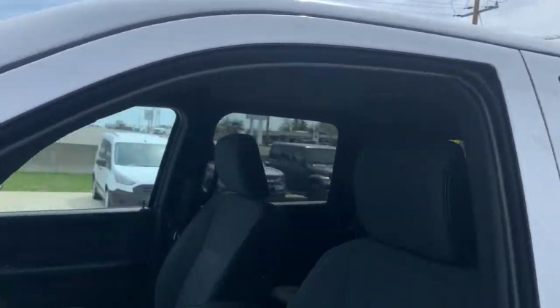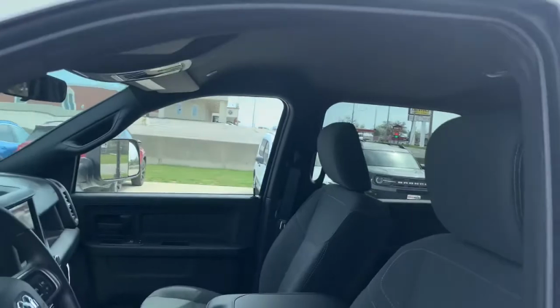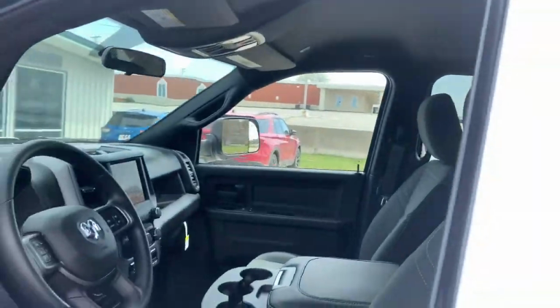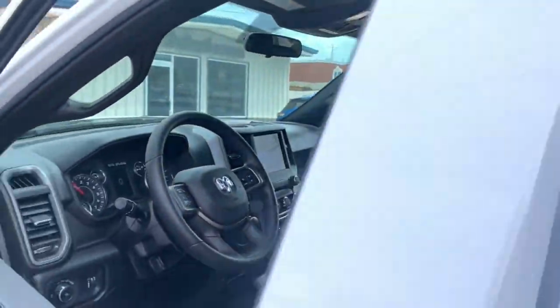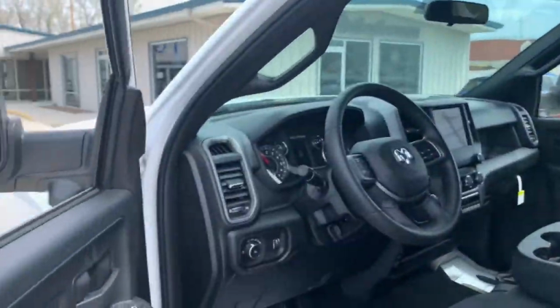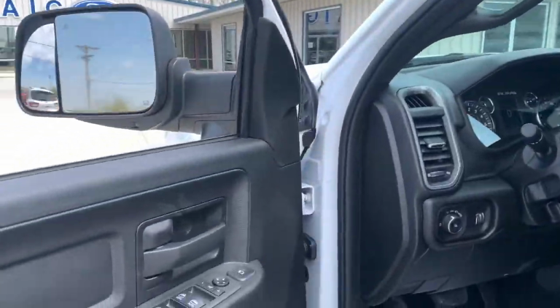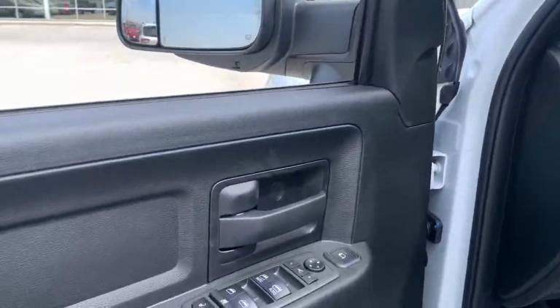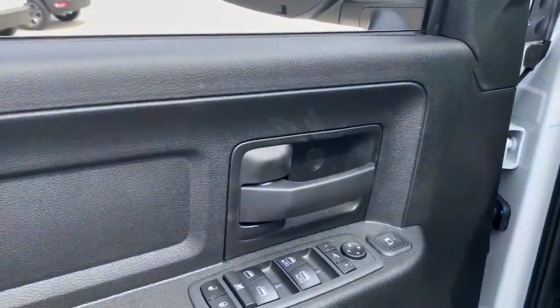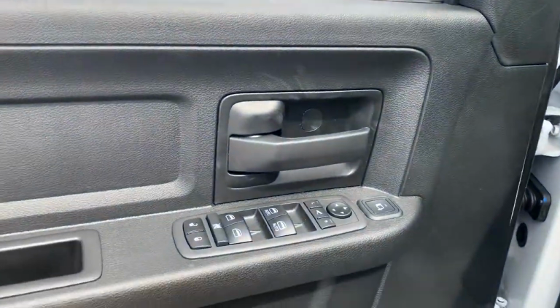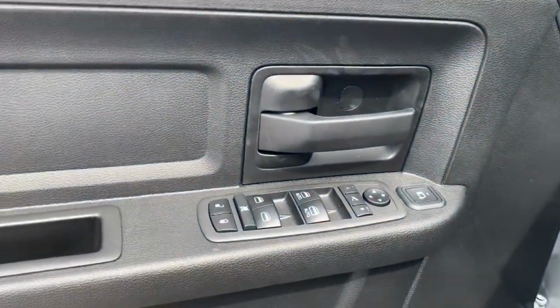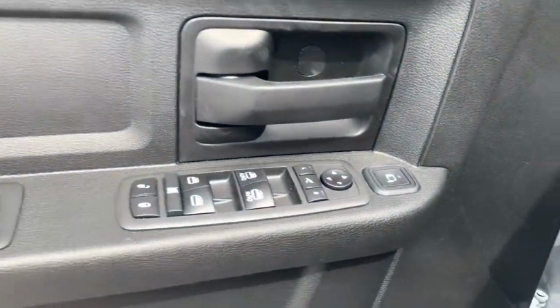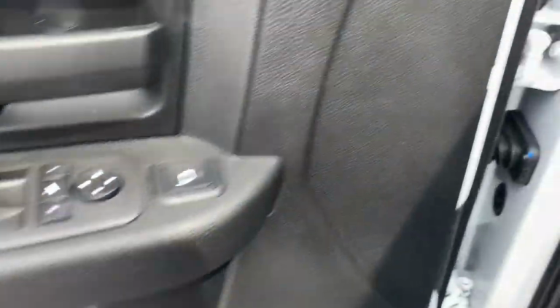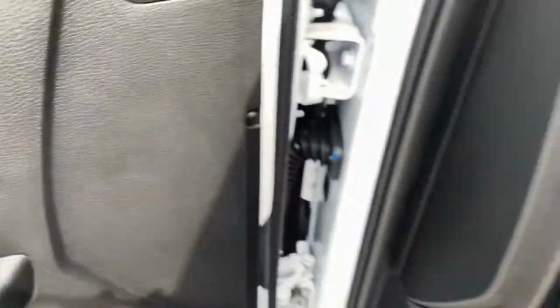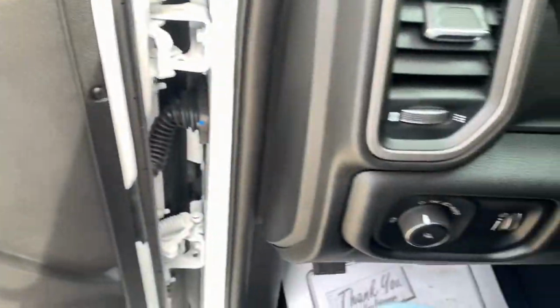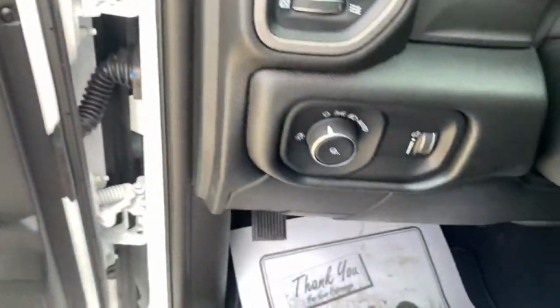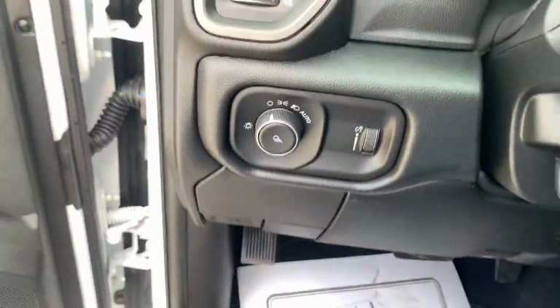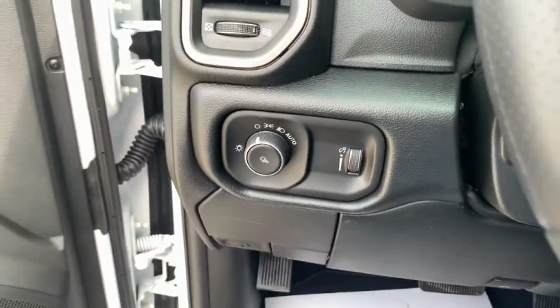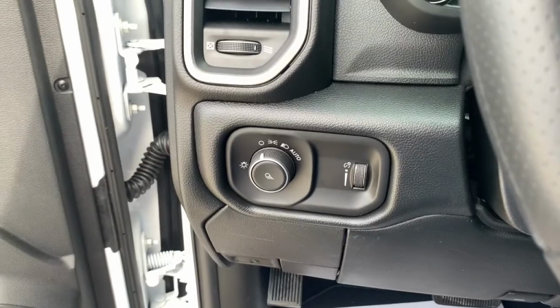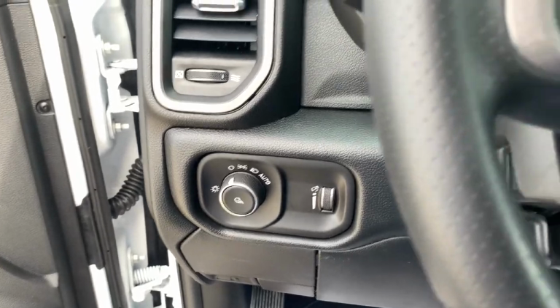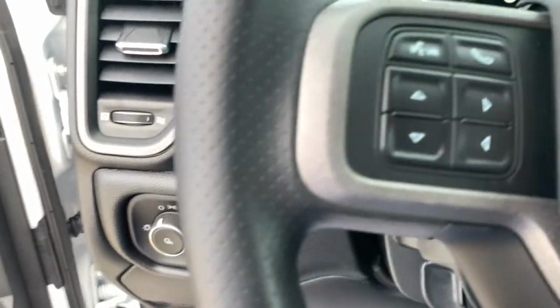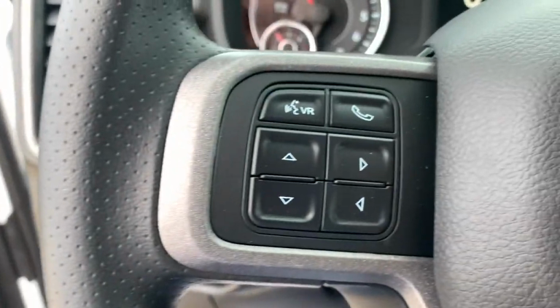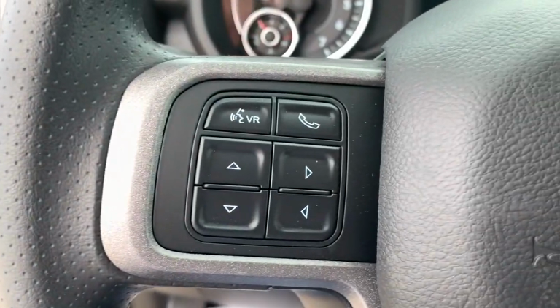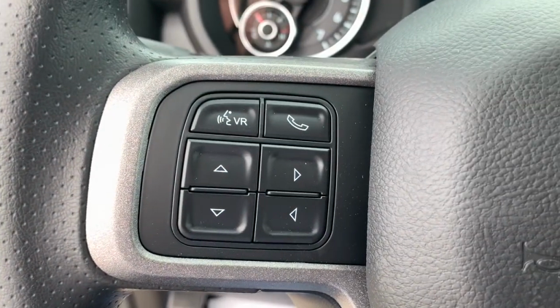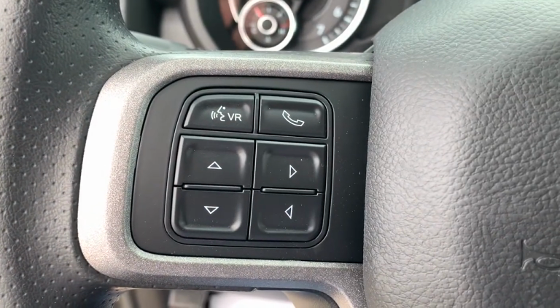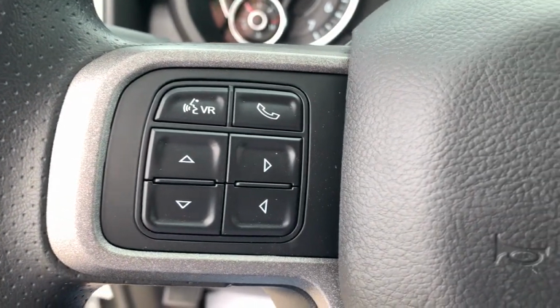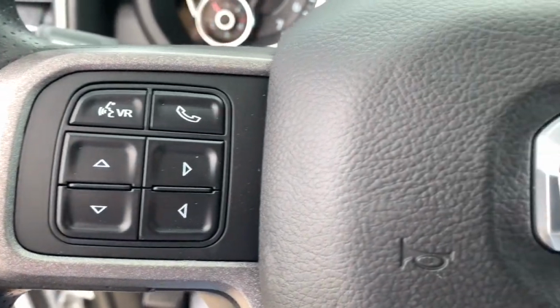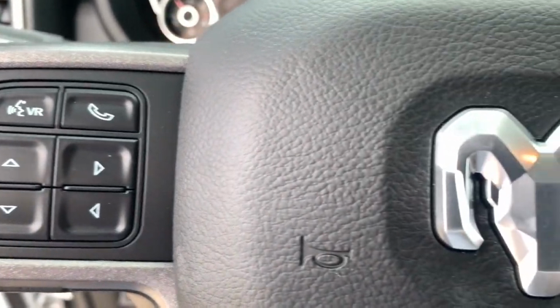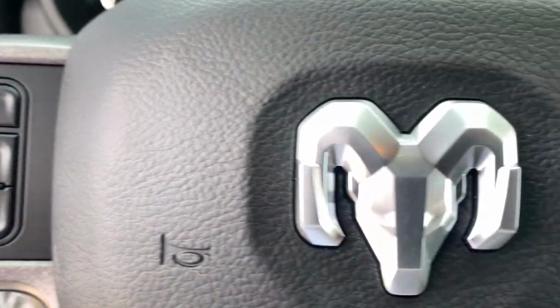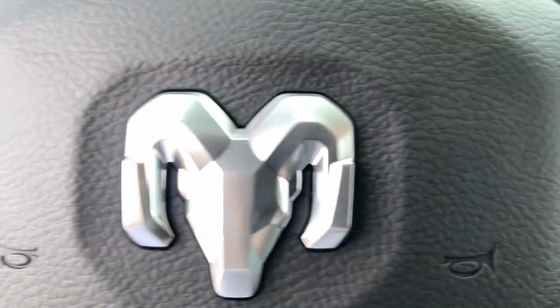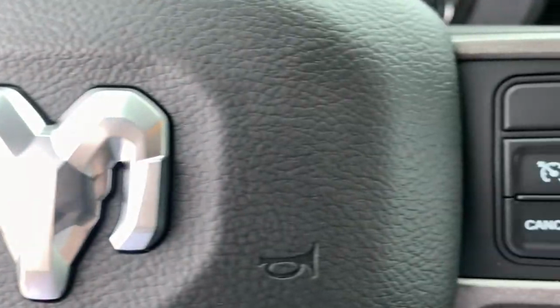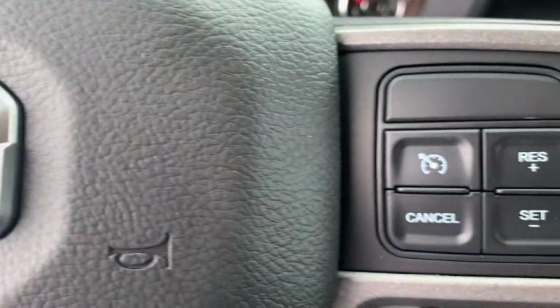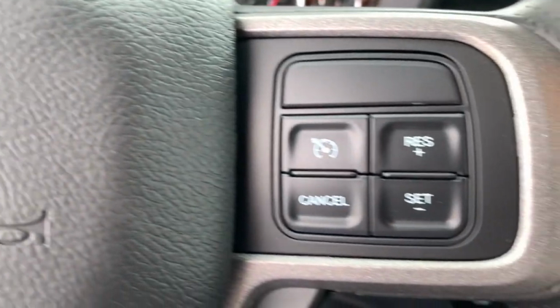These are just some of the great options this vehicle comes with: electronic stability control, tow hooks, power windows, four-wheel disc brakes, and power steering.